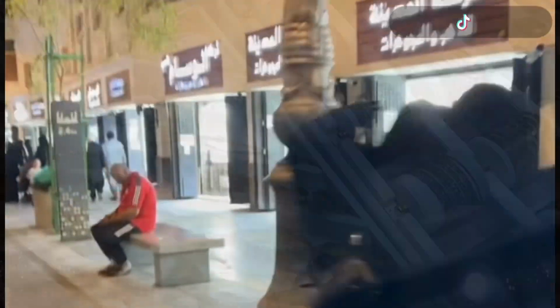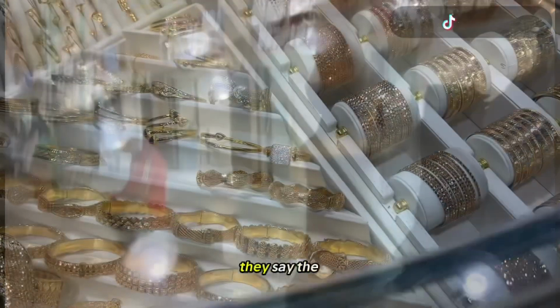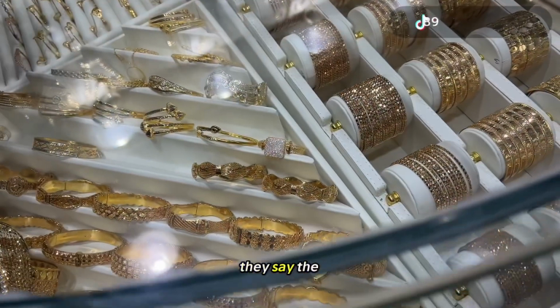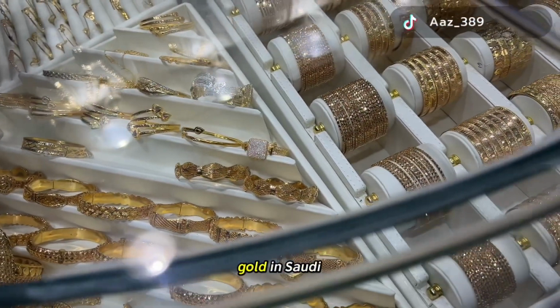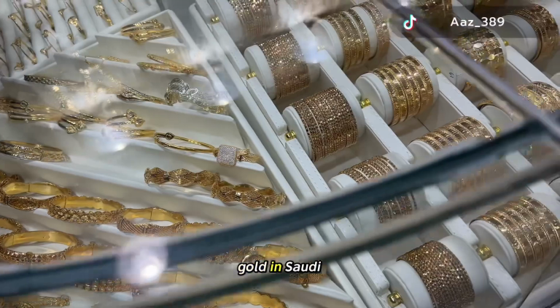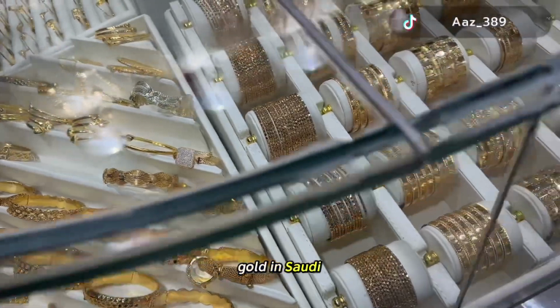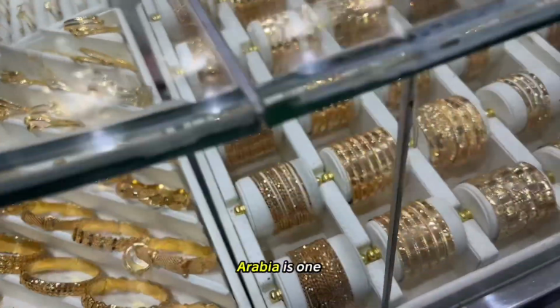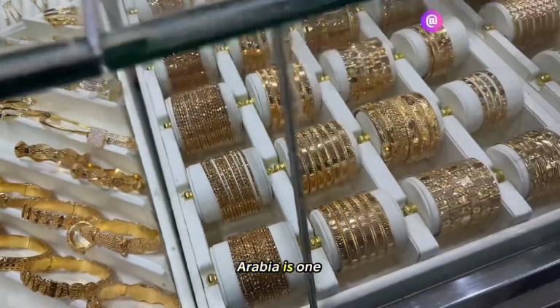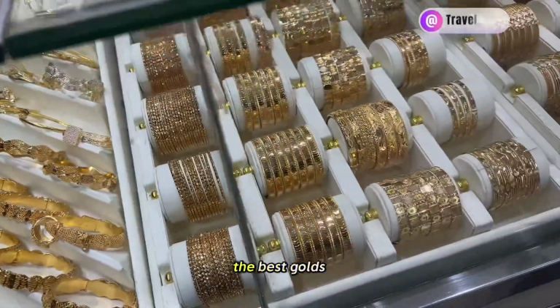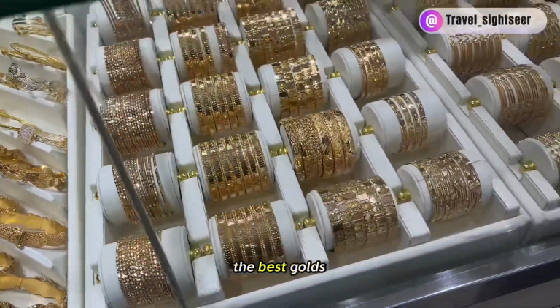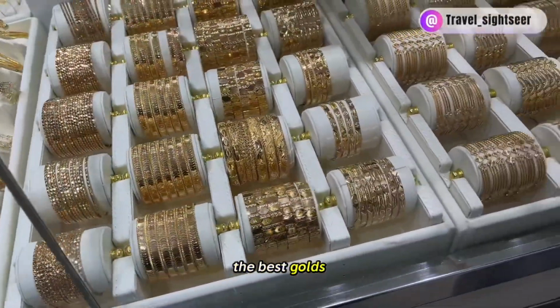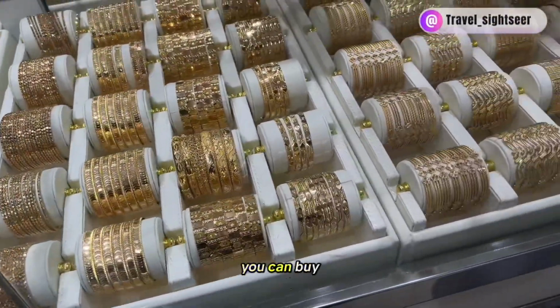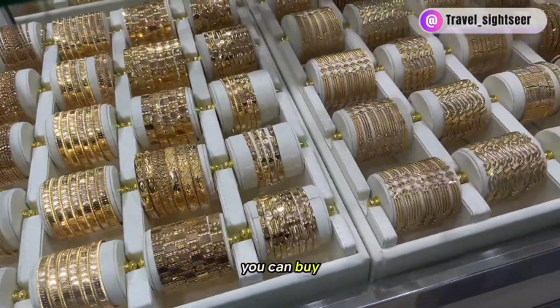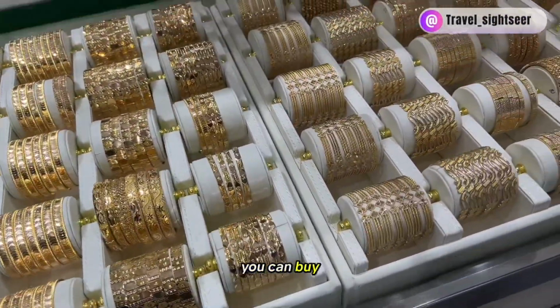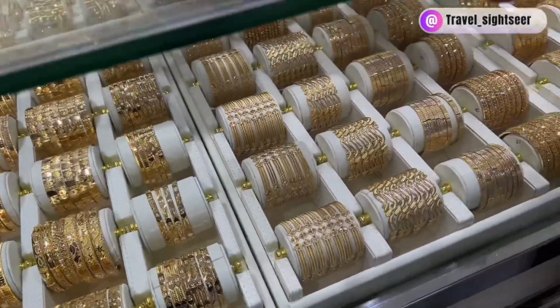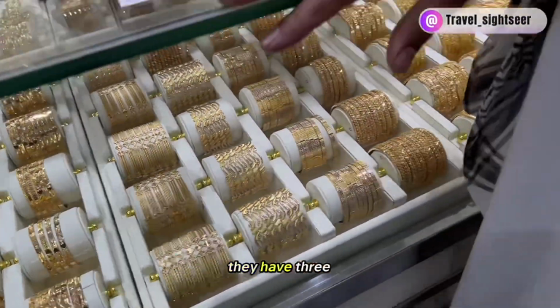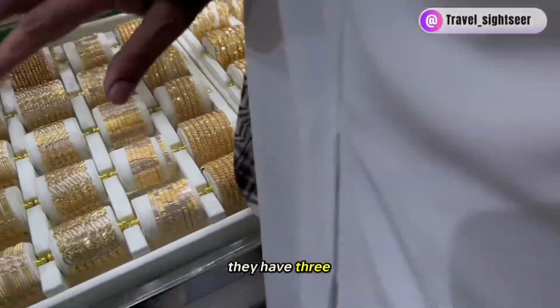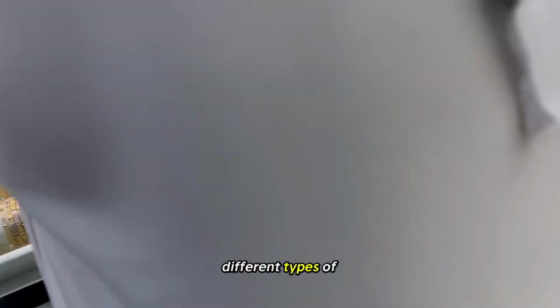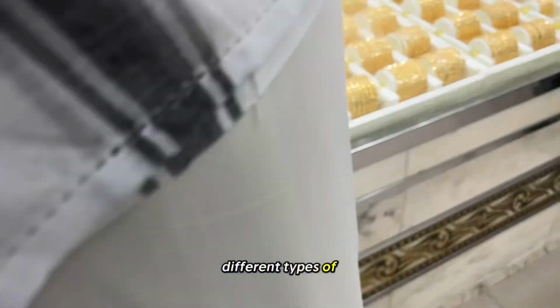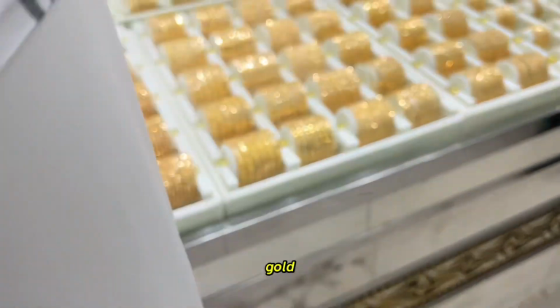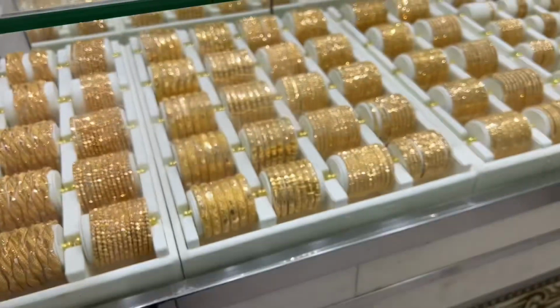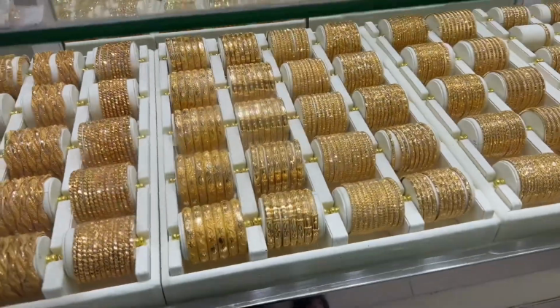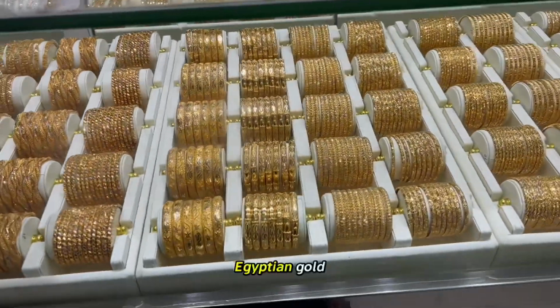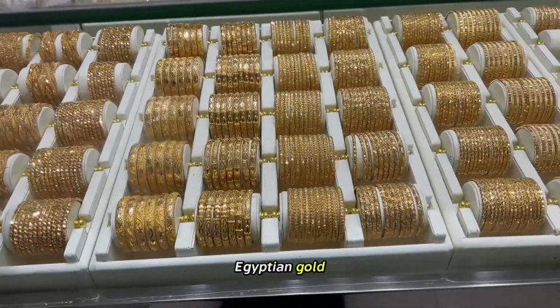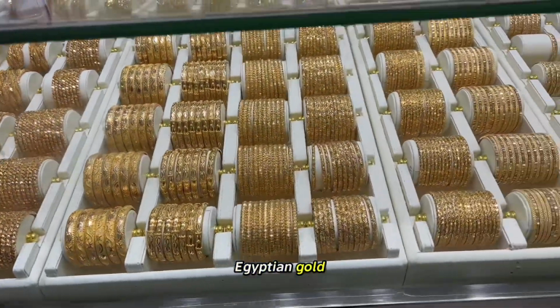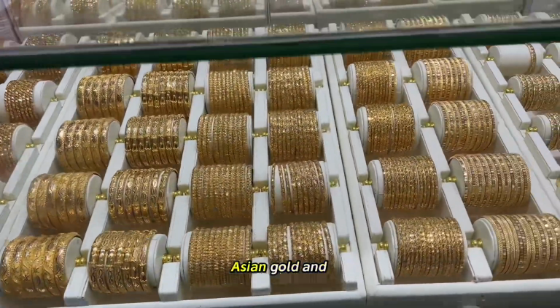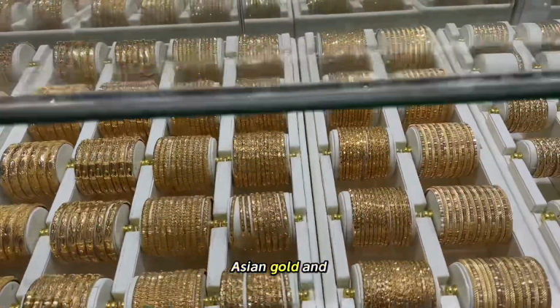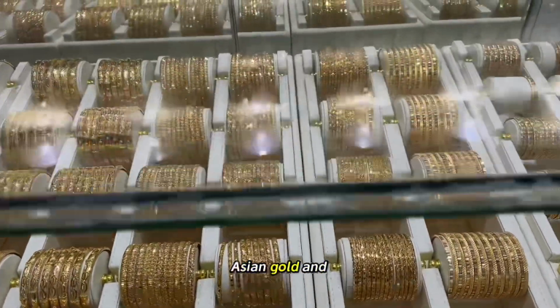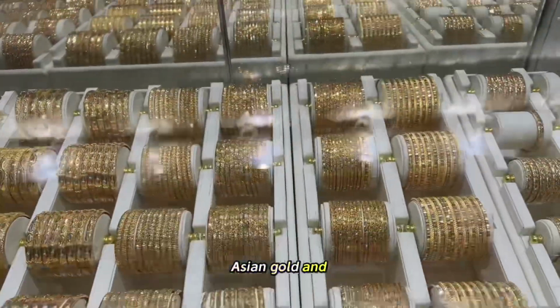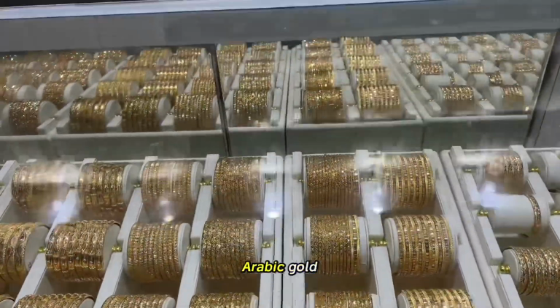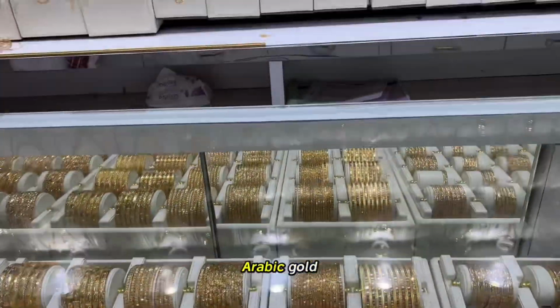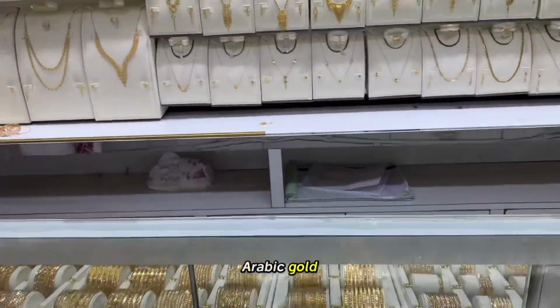They say the gold in Saudi Arabia is one of the best gold you can buy. They have three different types: Egyptian gold, Asian gold, and Arabic gold.